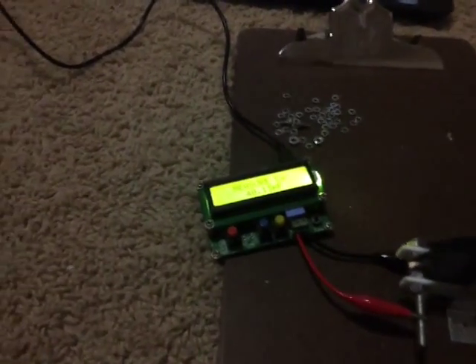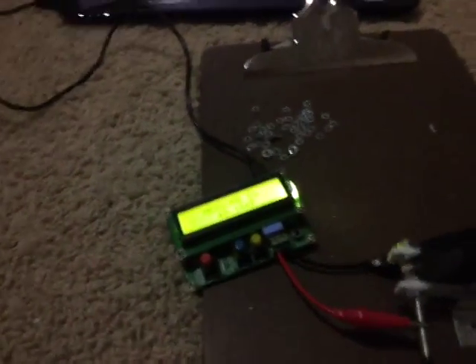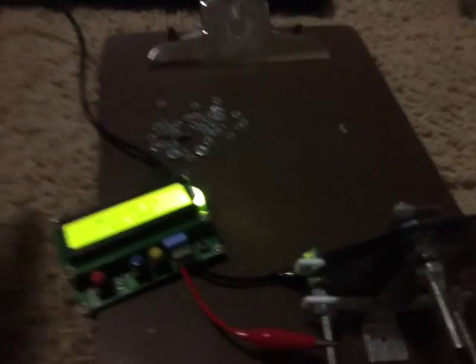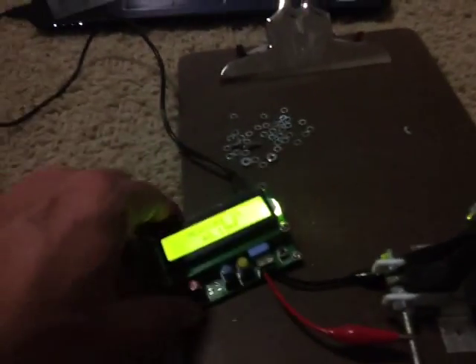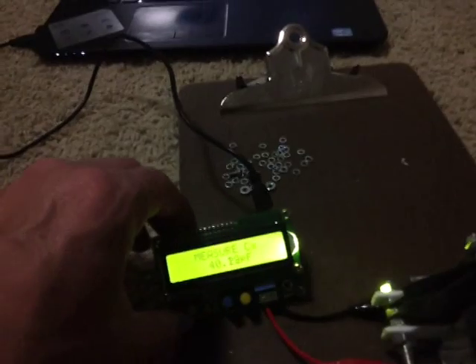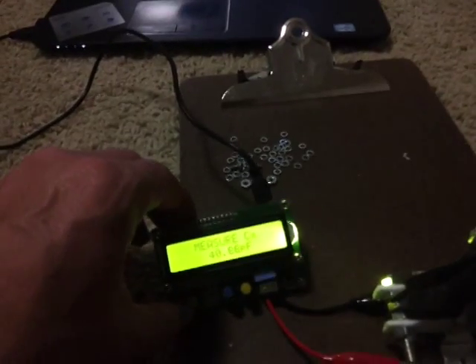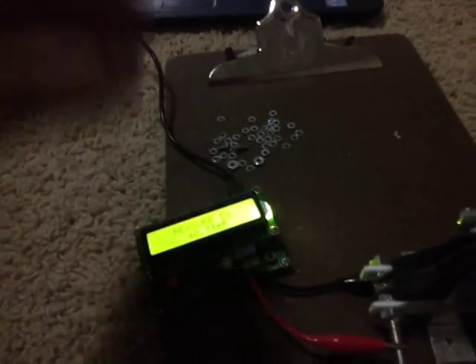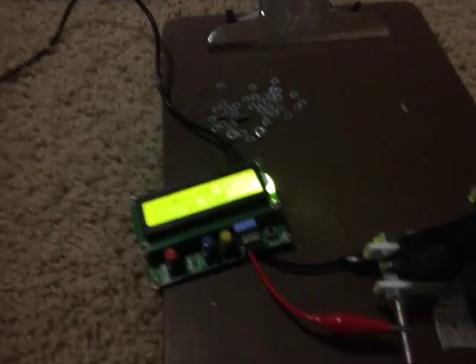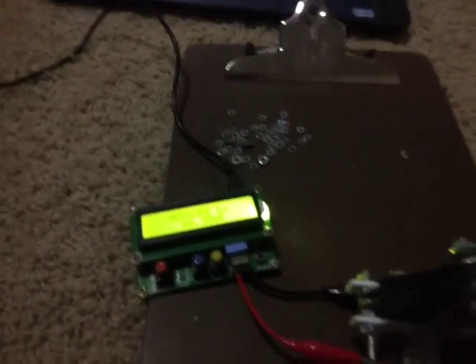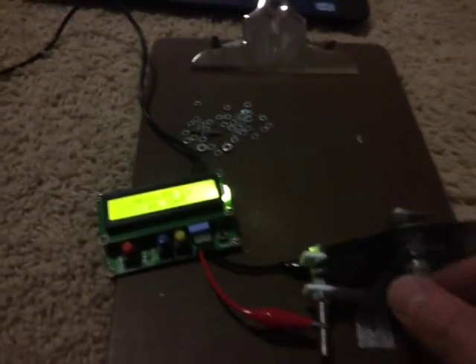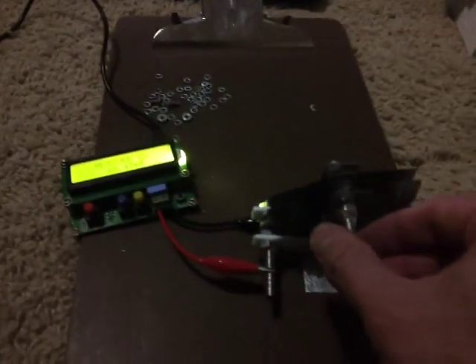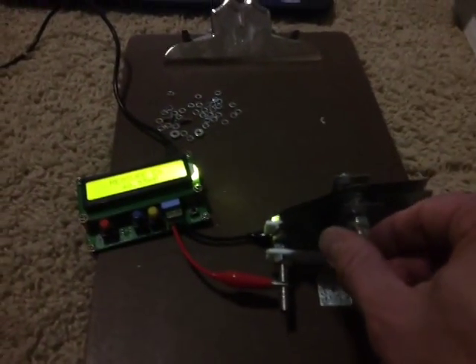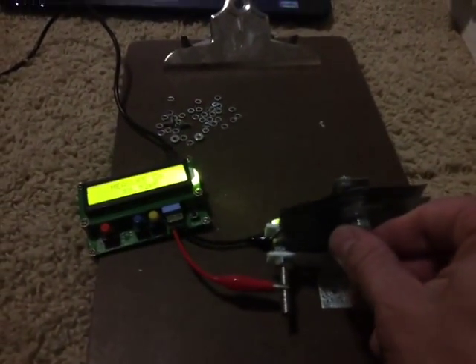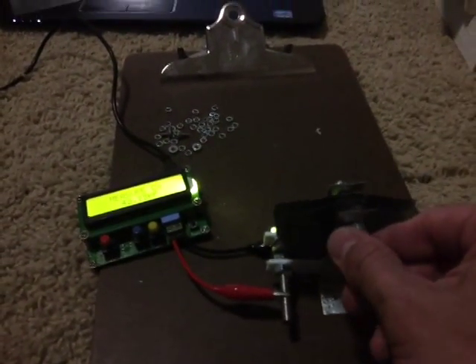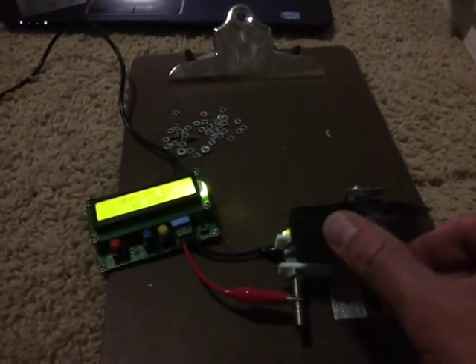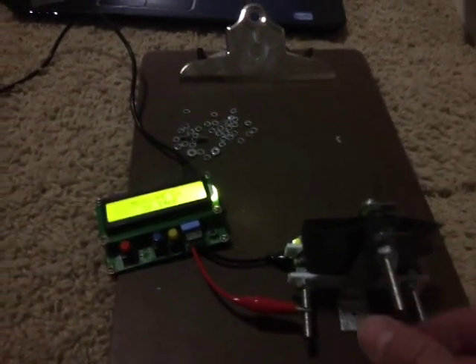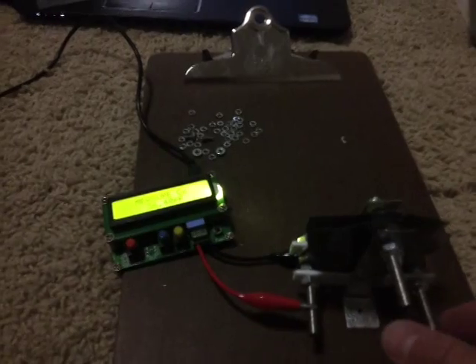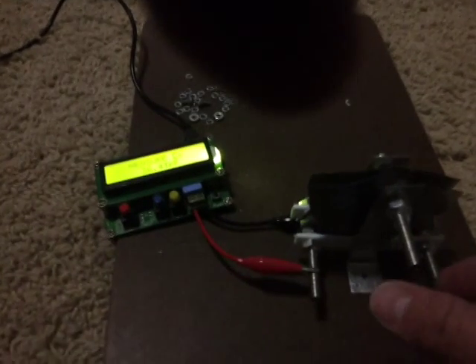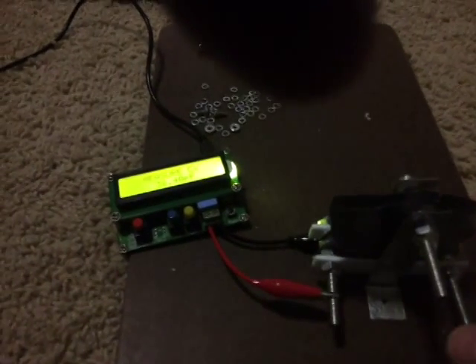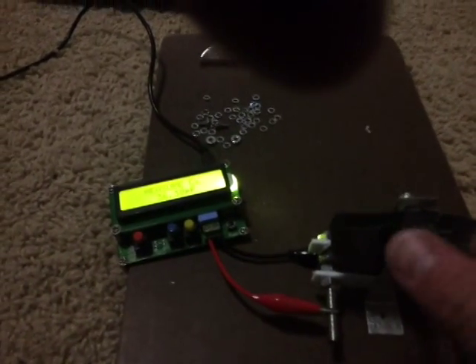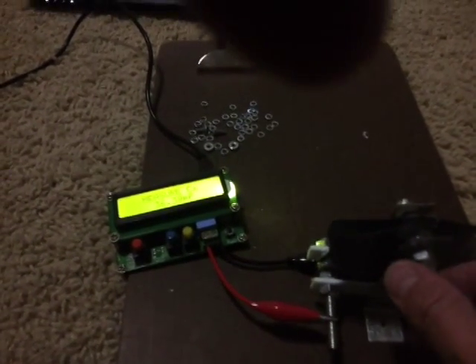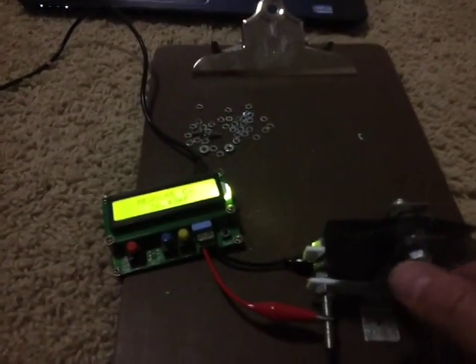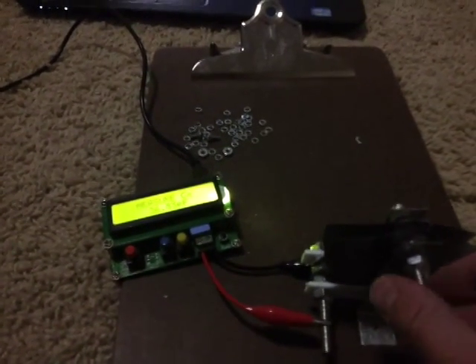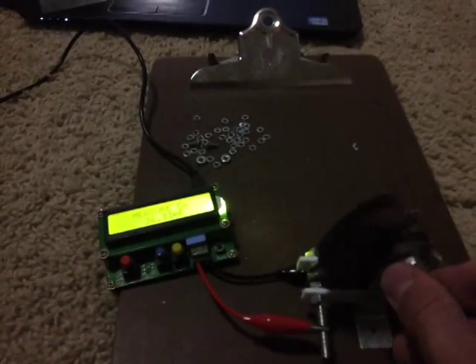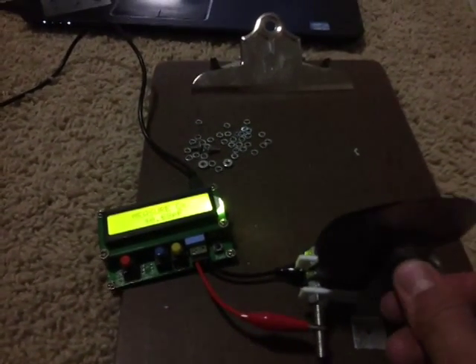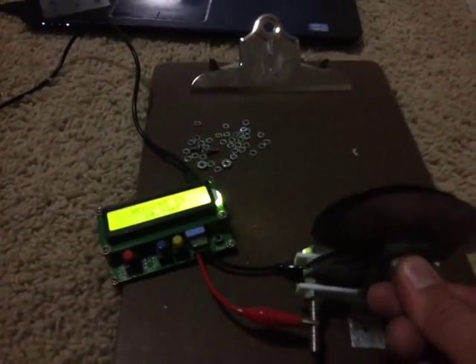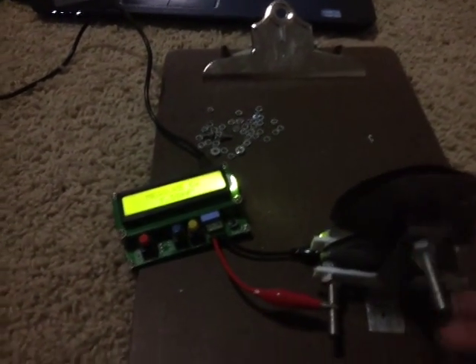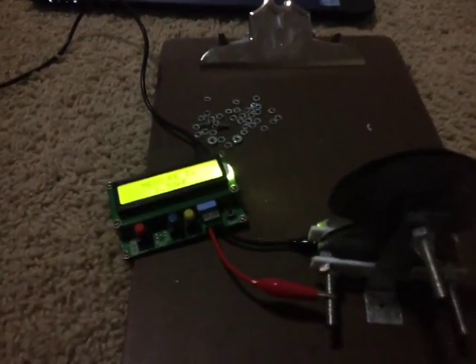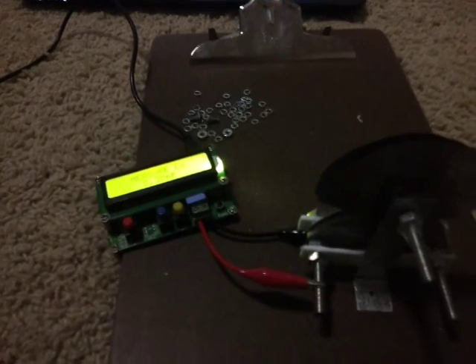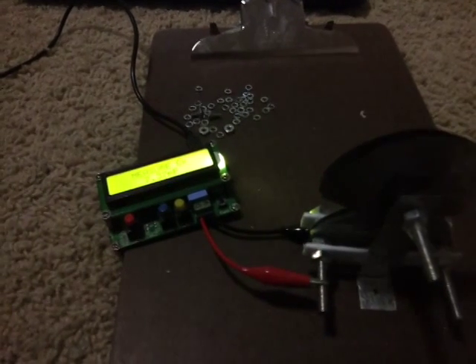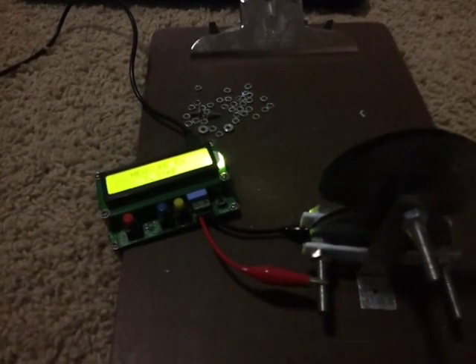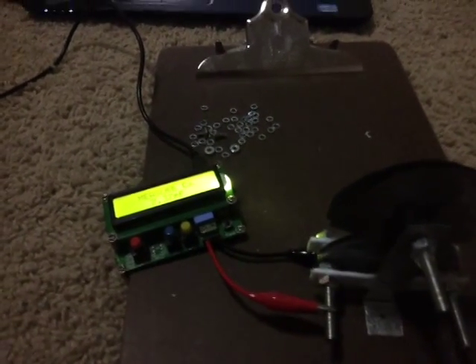I have my LC meter right here, although the meter doesn't show up on the video camera. Fully meshed I get about 36–37 picofarads capacitance. Fully unmeshed I'm reading about 7.4 picofarads.